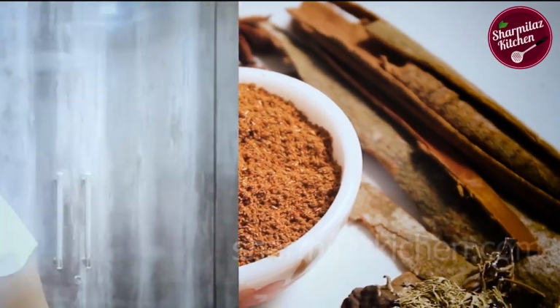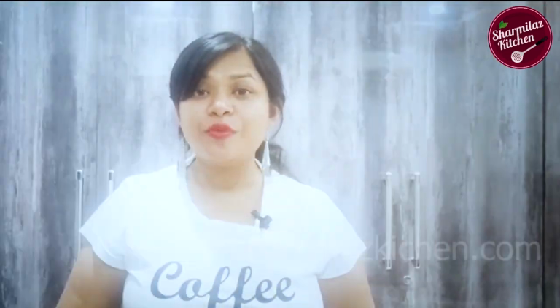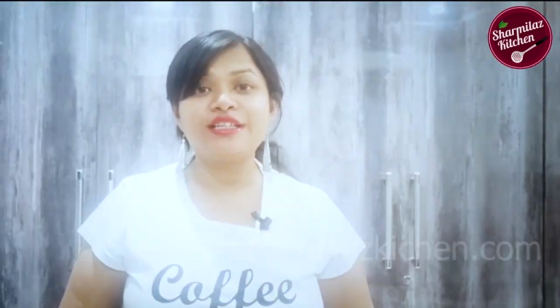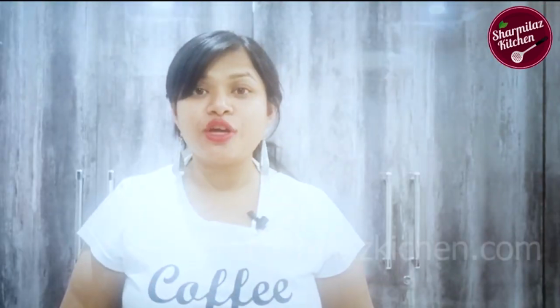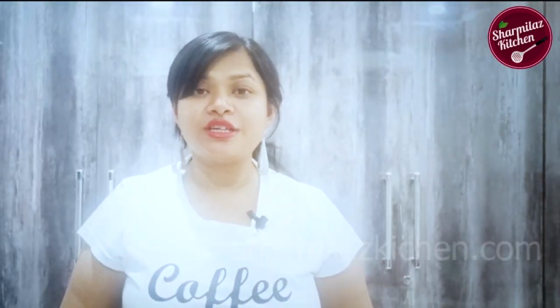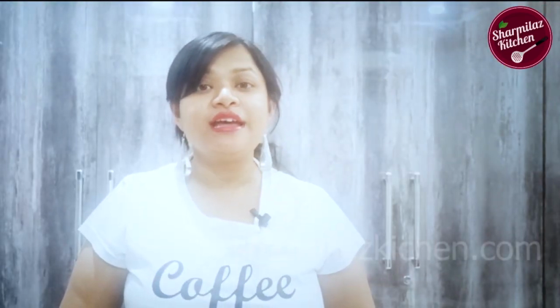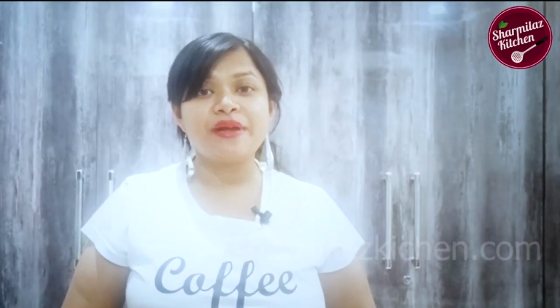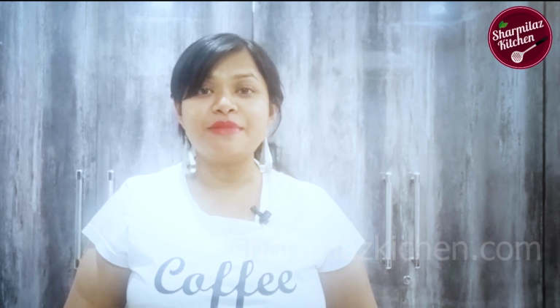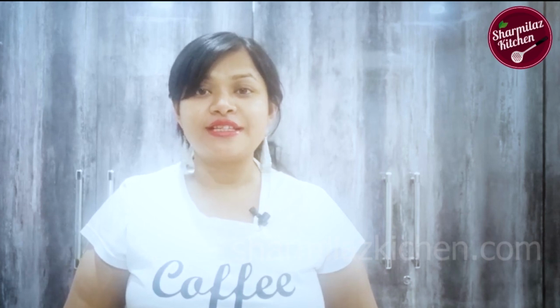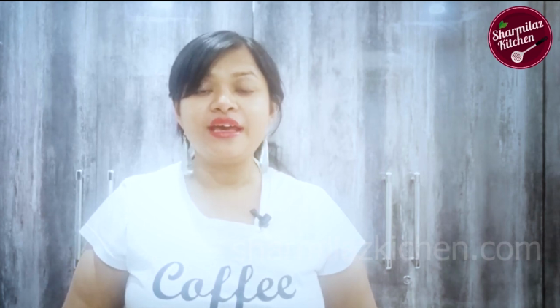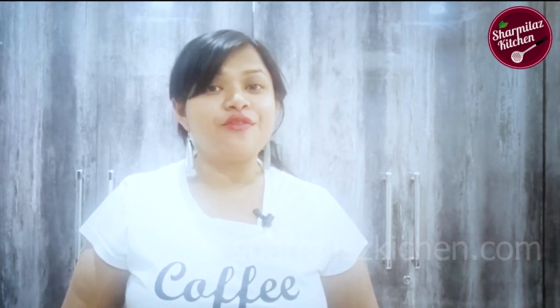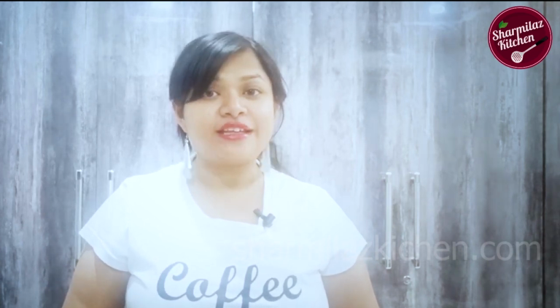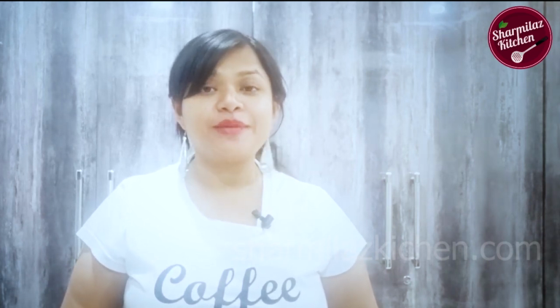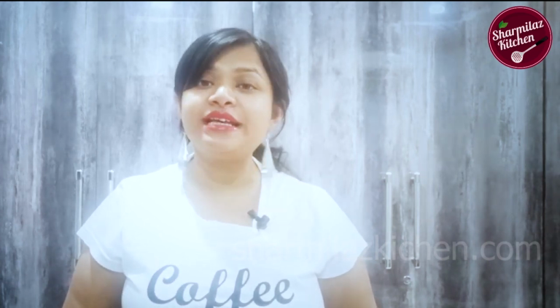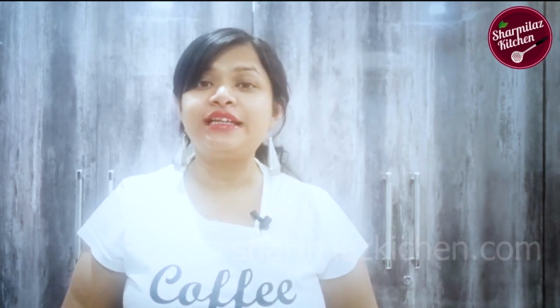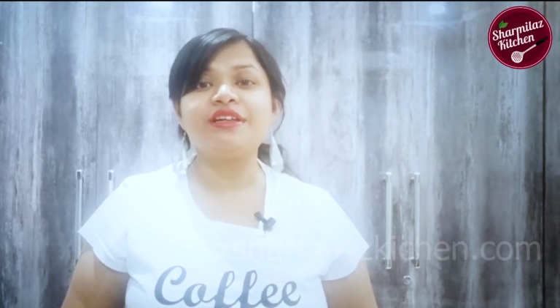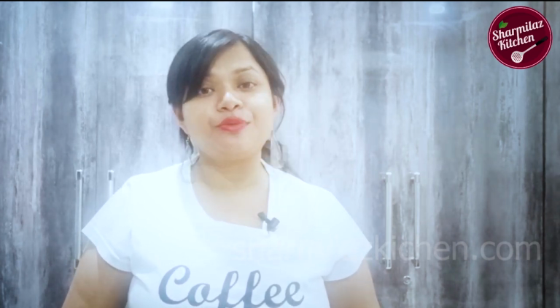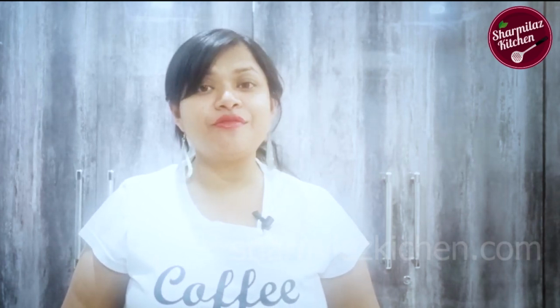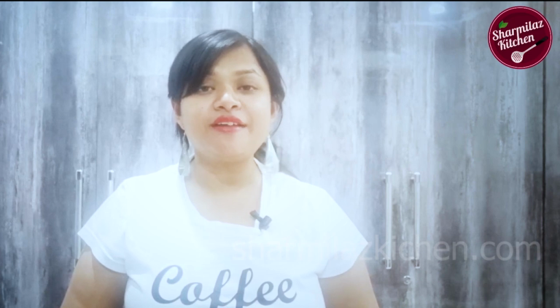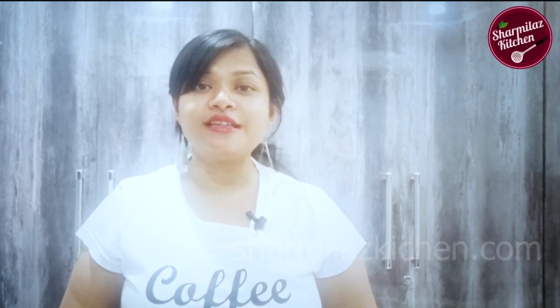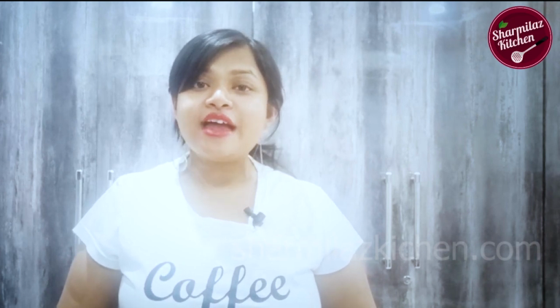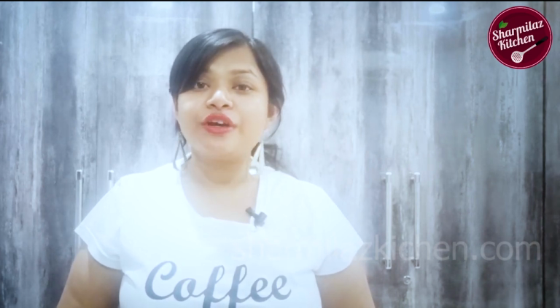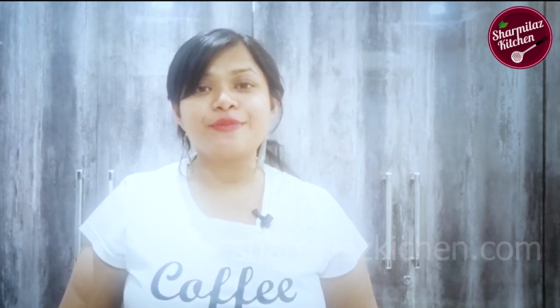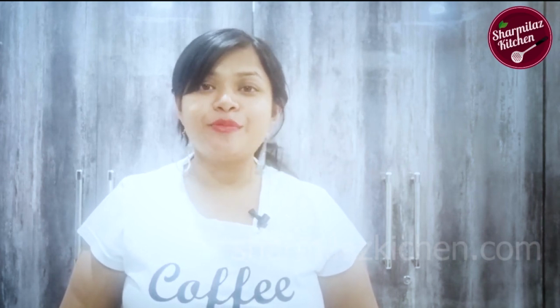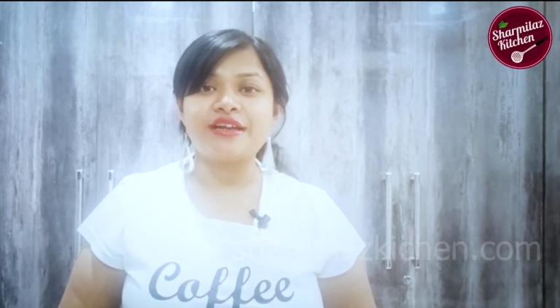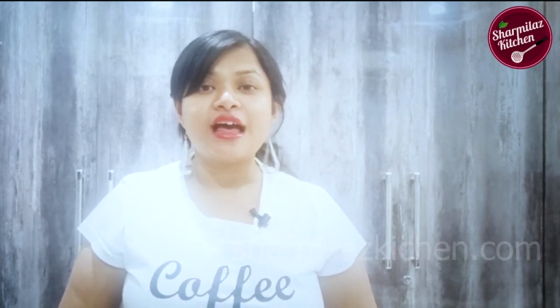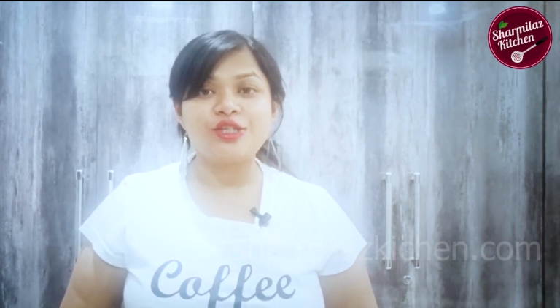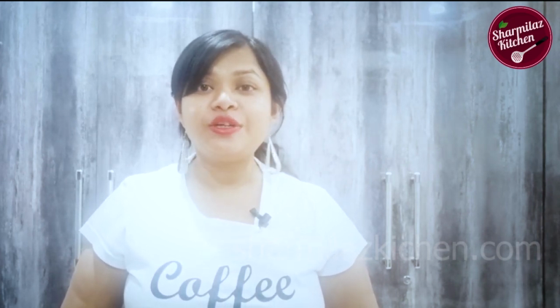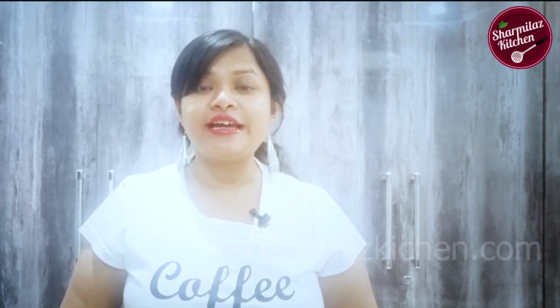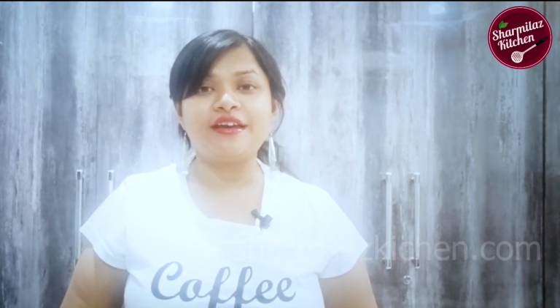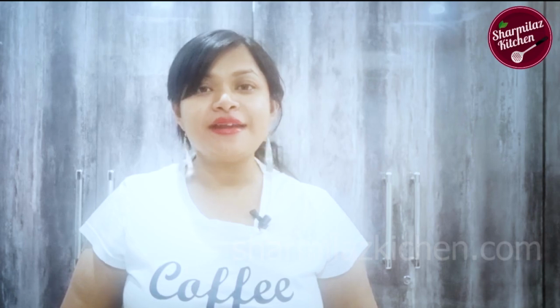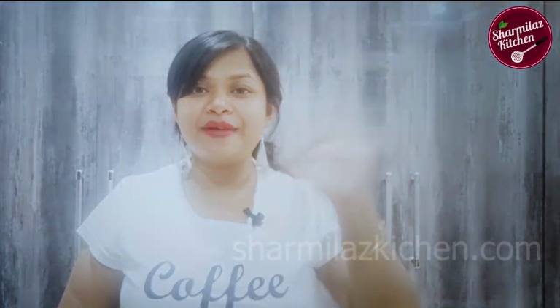I hope you guys enjoyed watching this biryani masala recipe. If you like this recipe, please hit the like button, share it with your family and friends, and don't forget to subscribe to my channel. I will see you soon — till then, take care and bye!